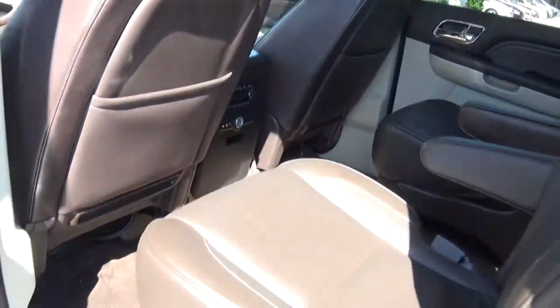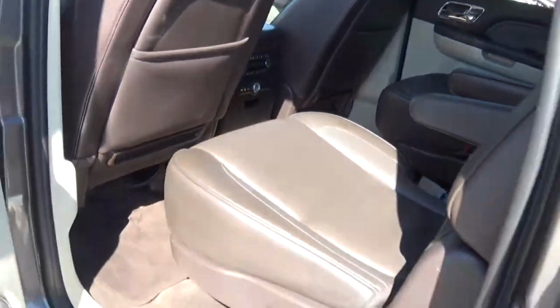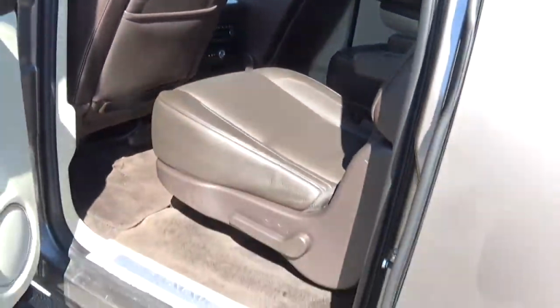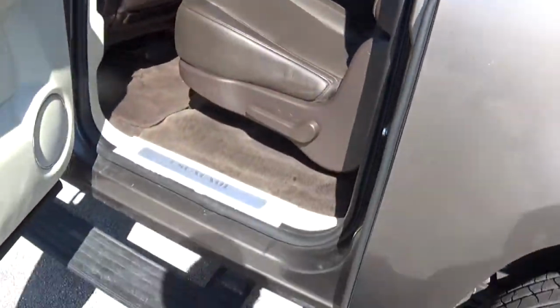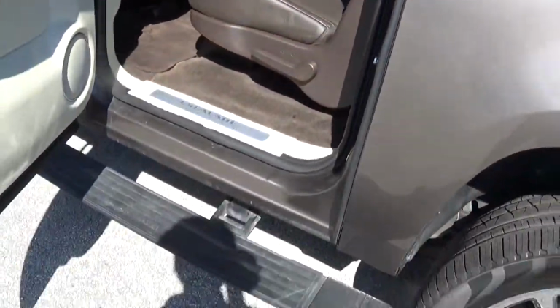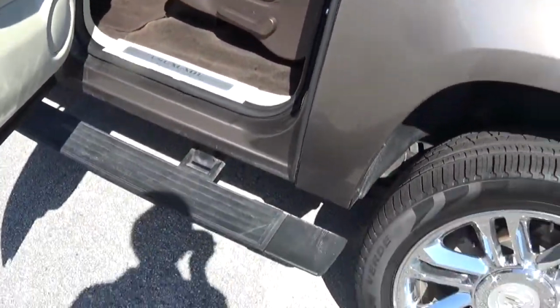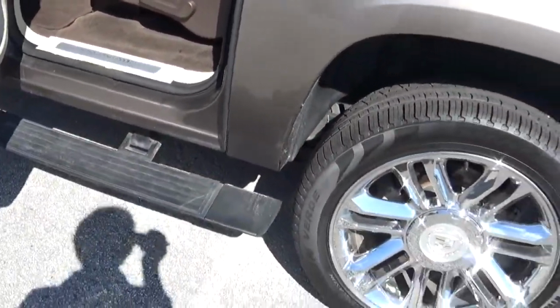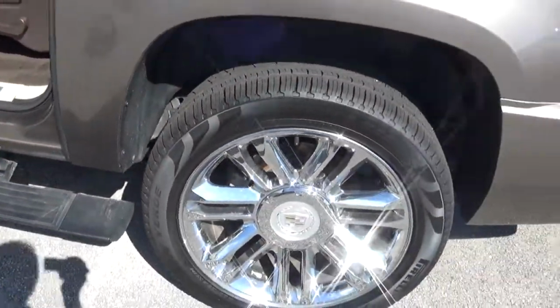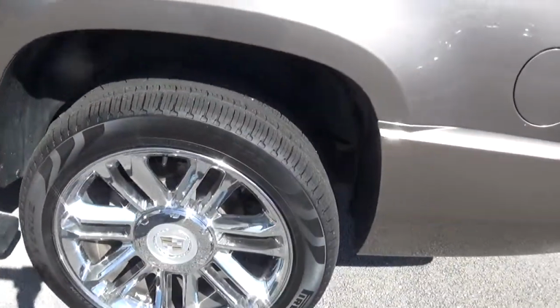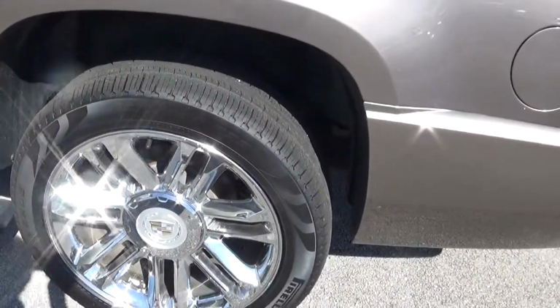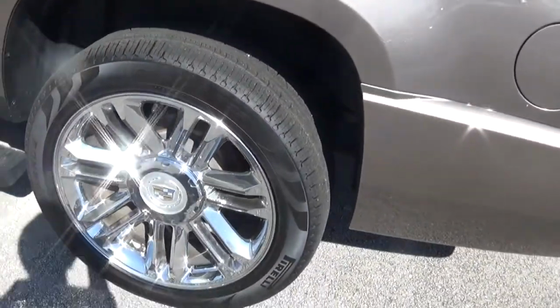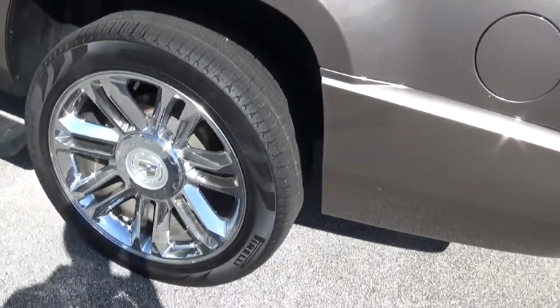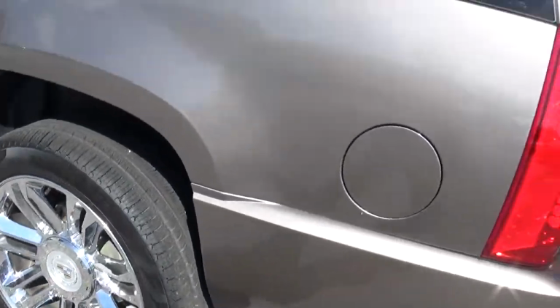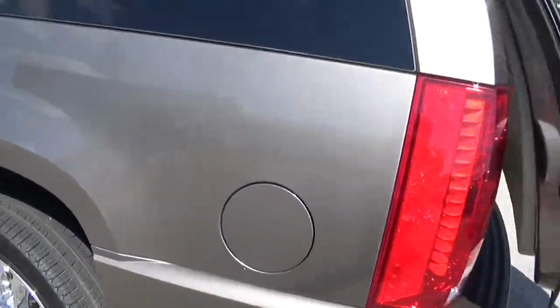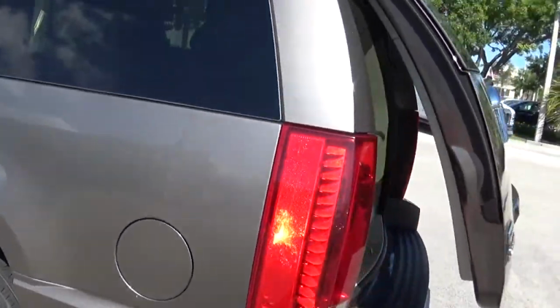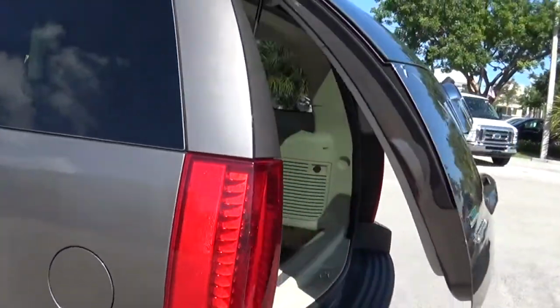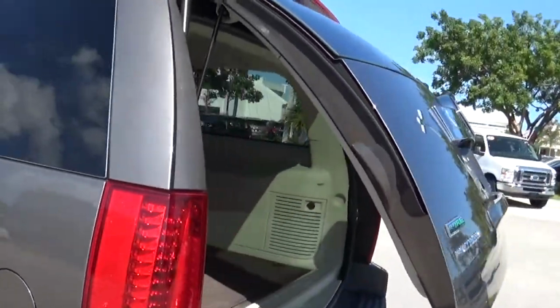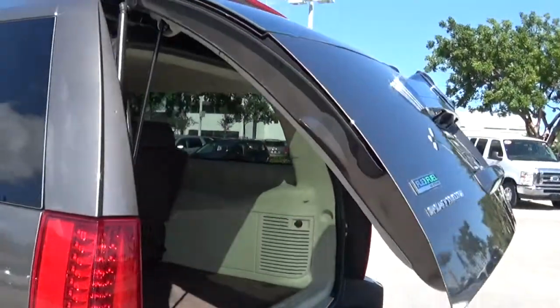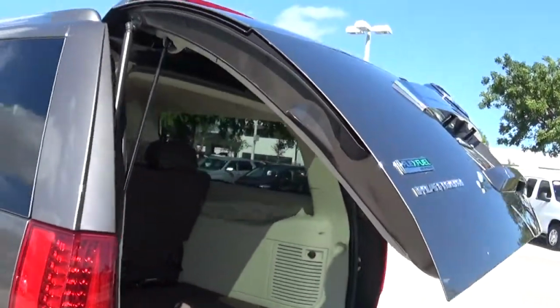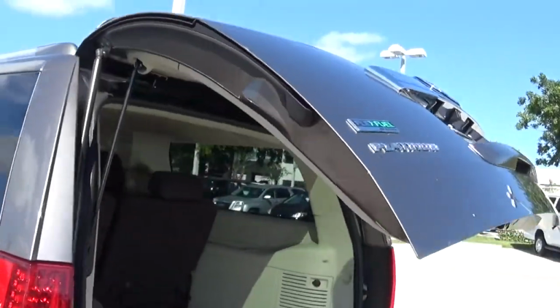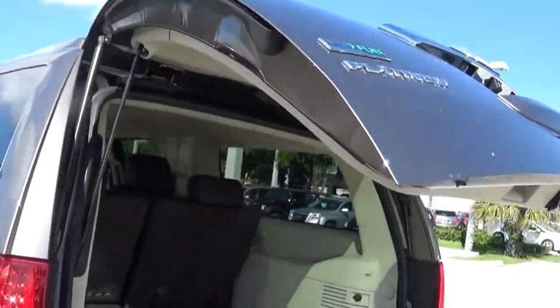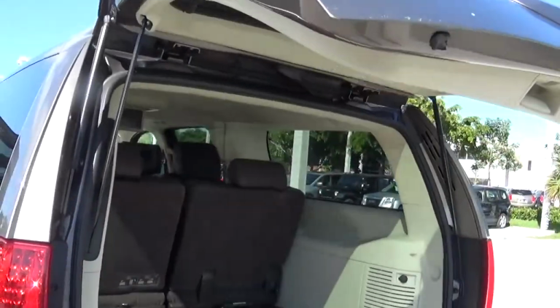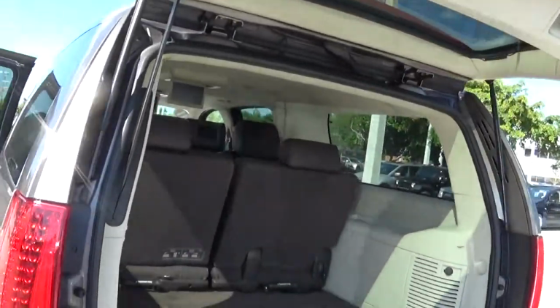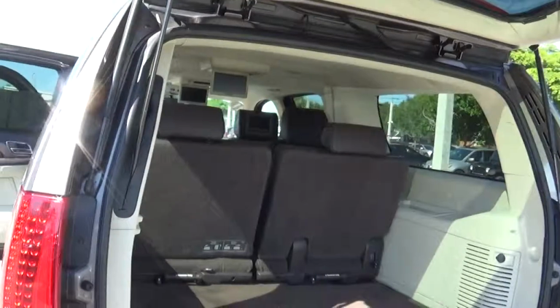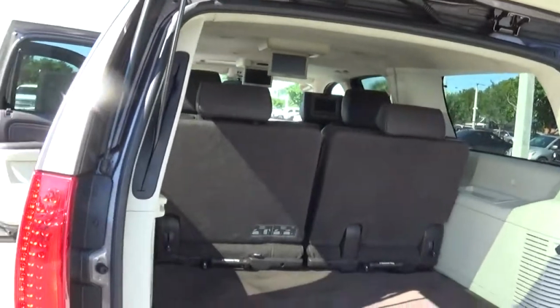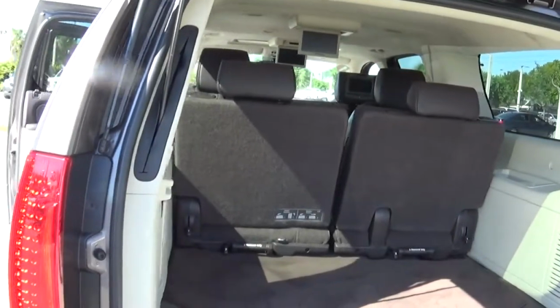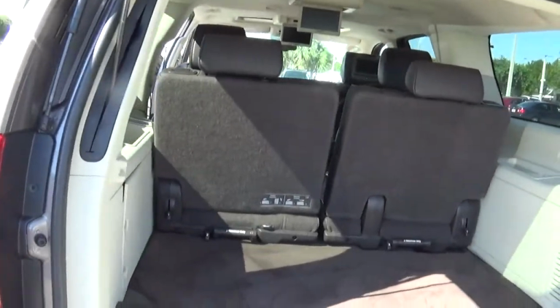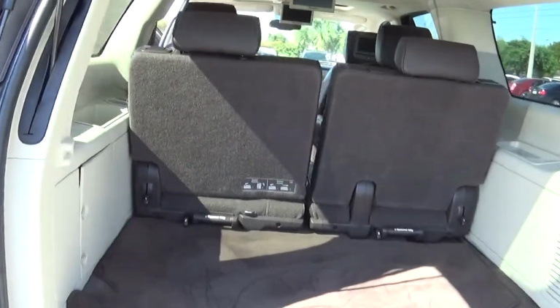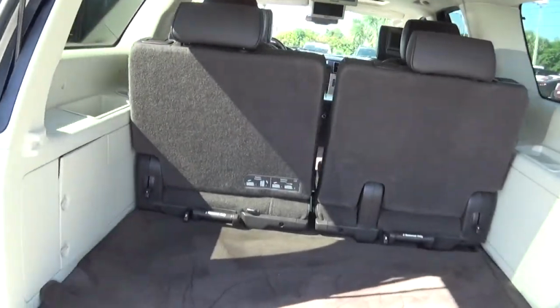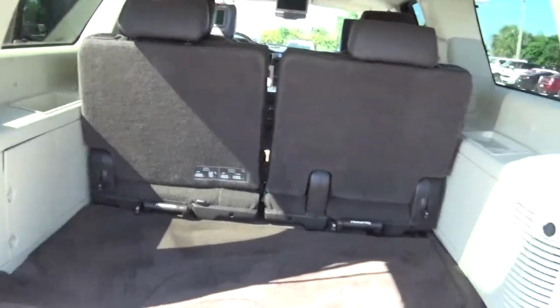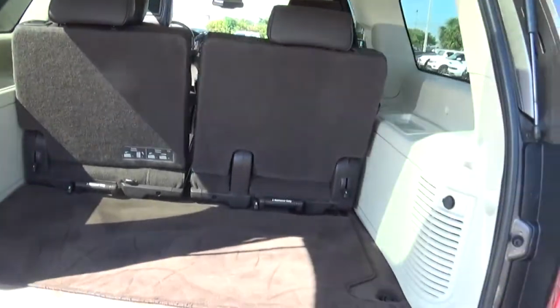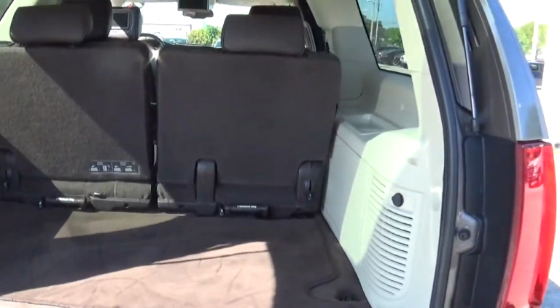I'm going to open the rear for you back here. Of course, you've got the rear camera, backup sensors. It has the trailer tow package and removable rear seats.